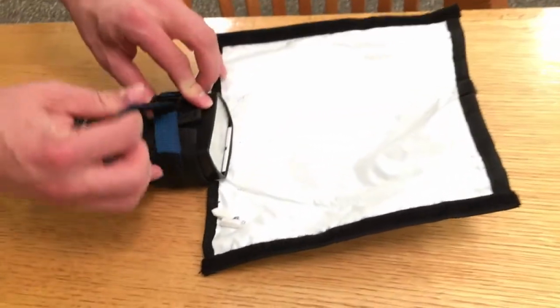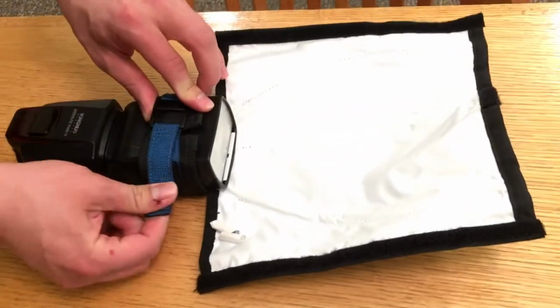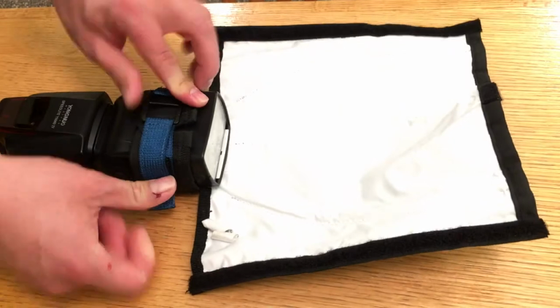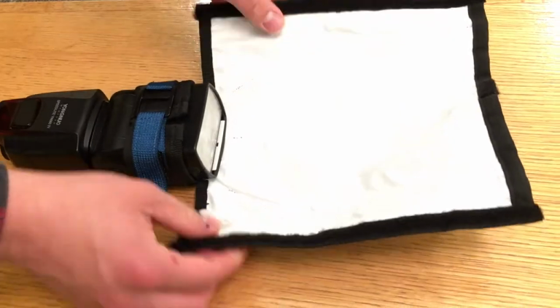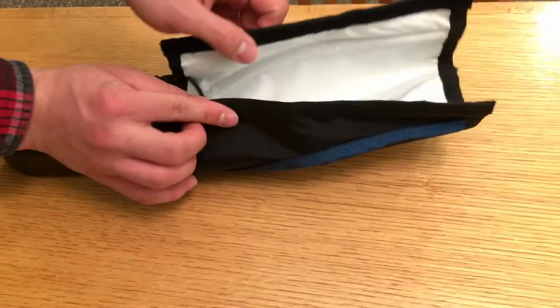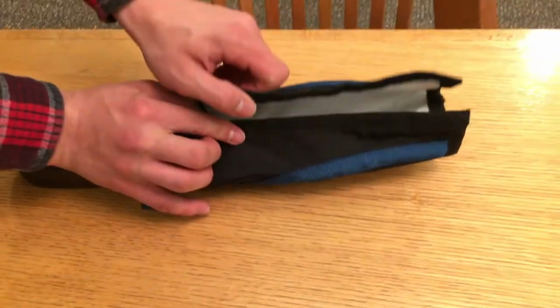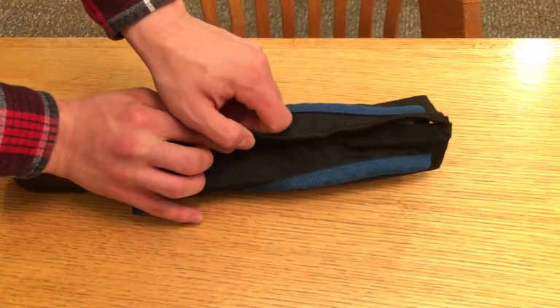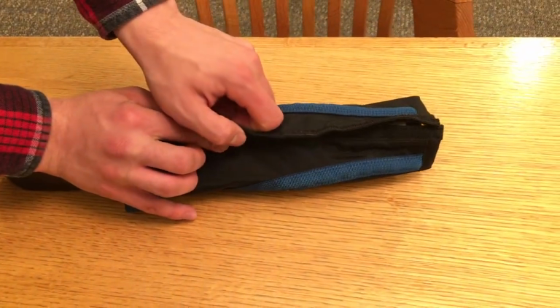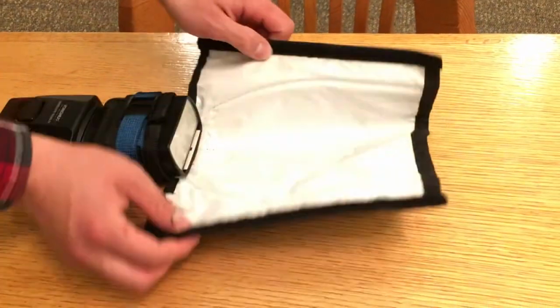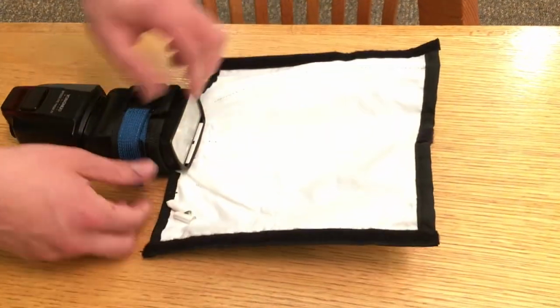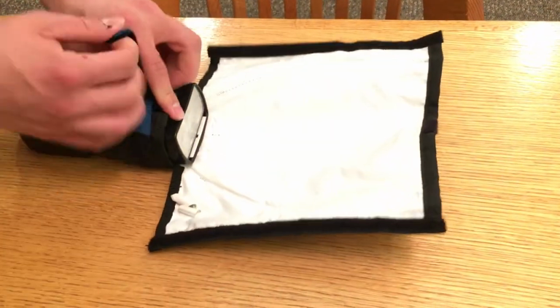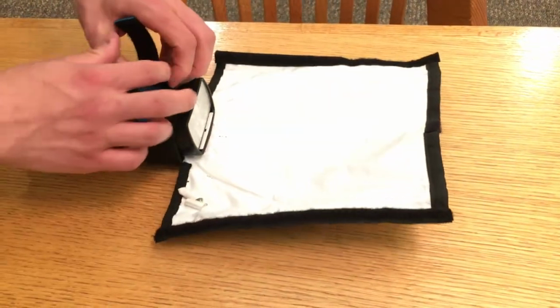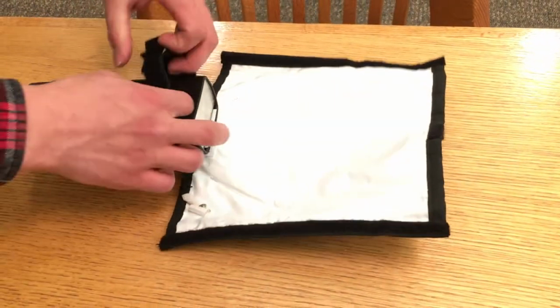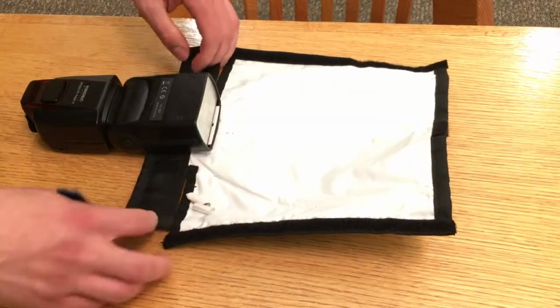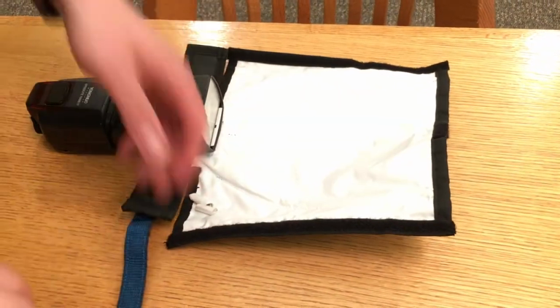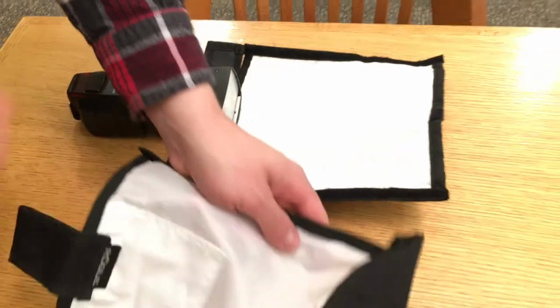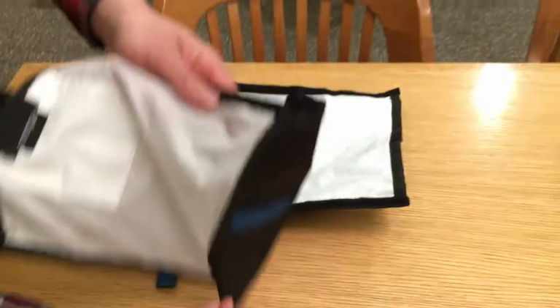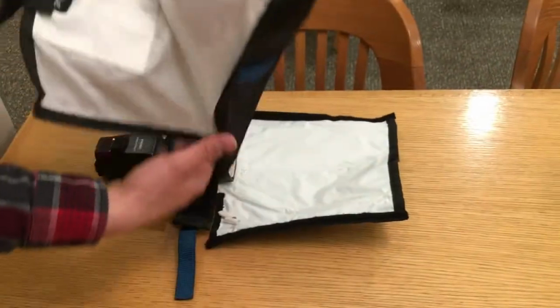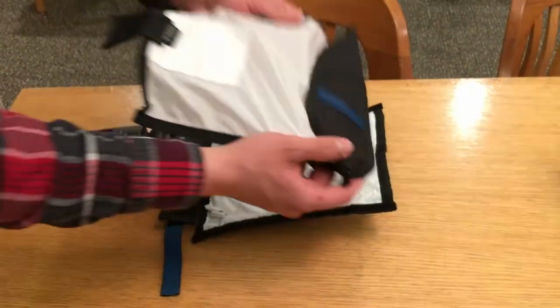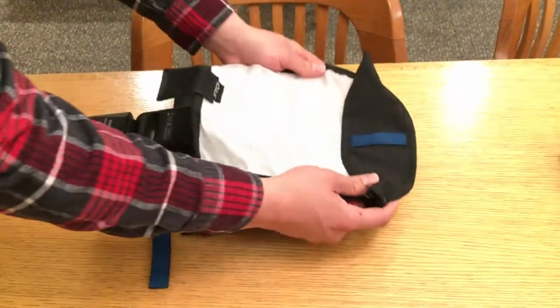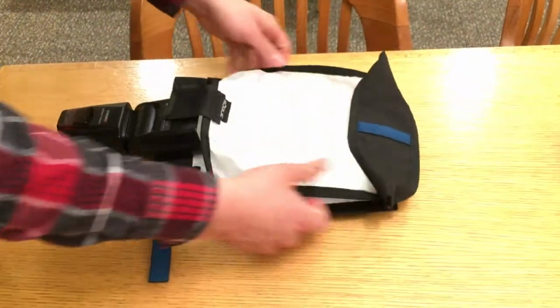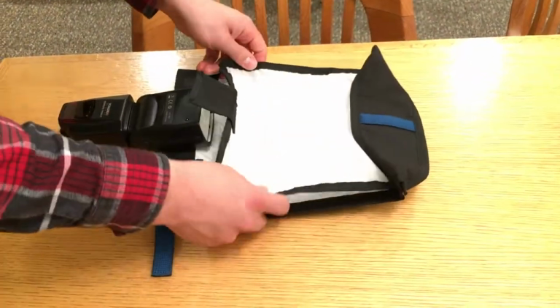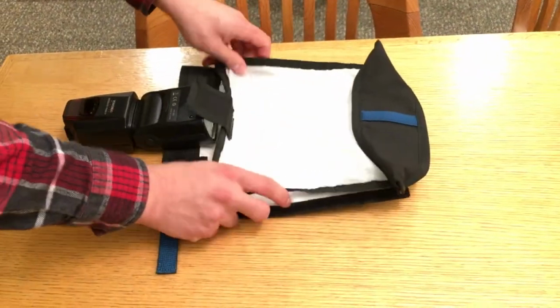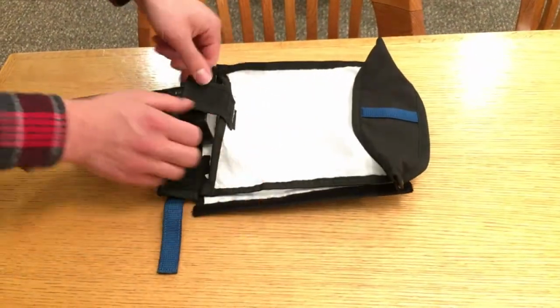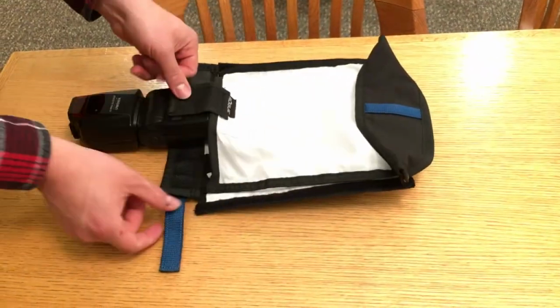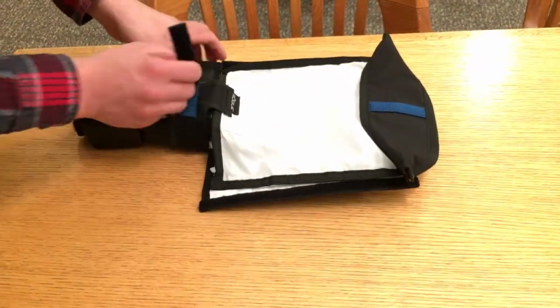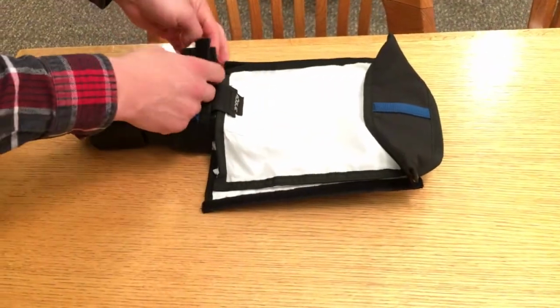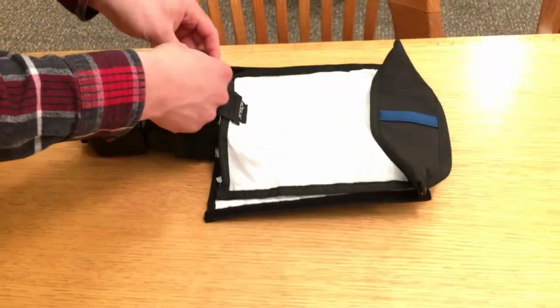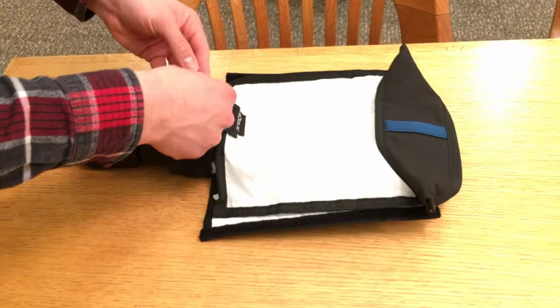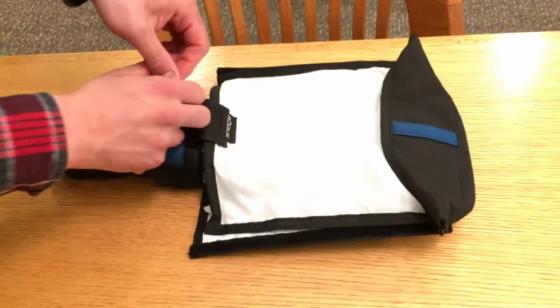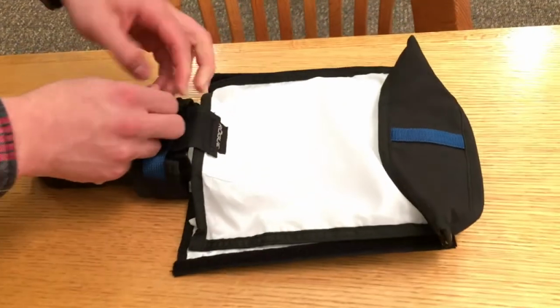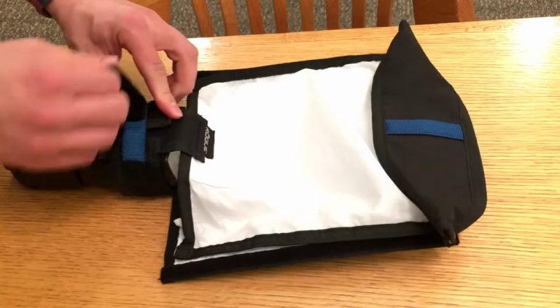Depending on what you're trying to do, you can either snoot it like this, or you can loosen it and put on your diffusion panel with the Velcro sides.